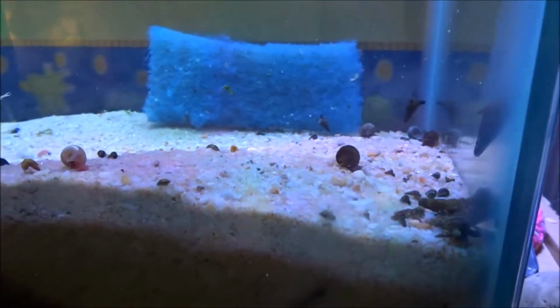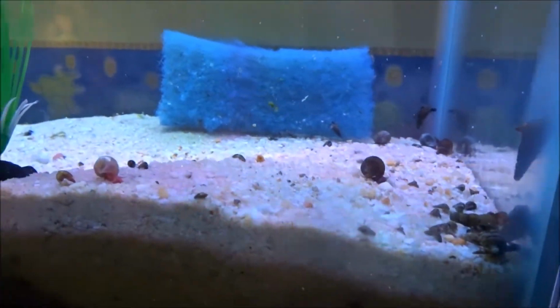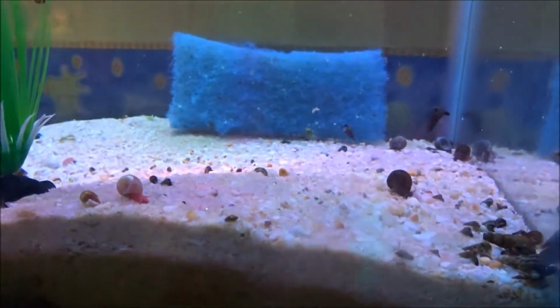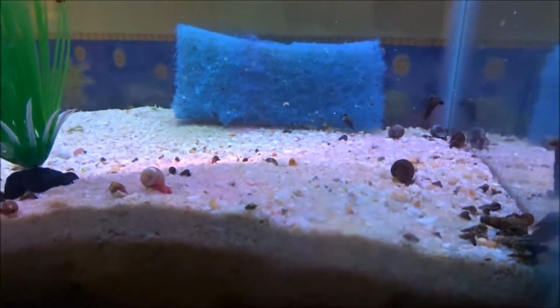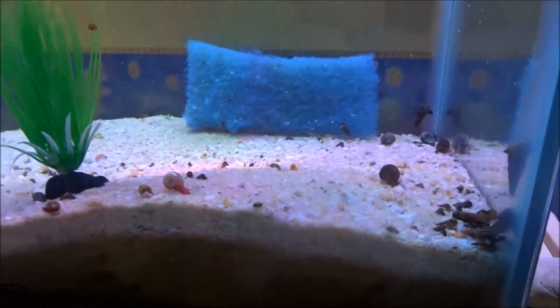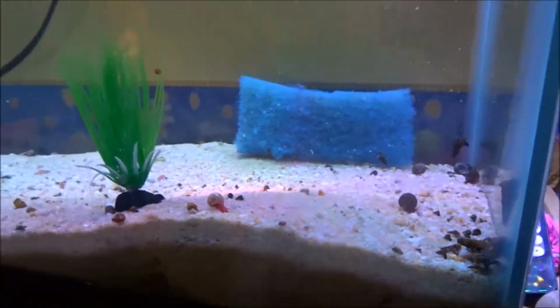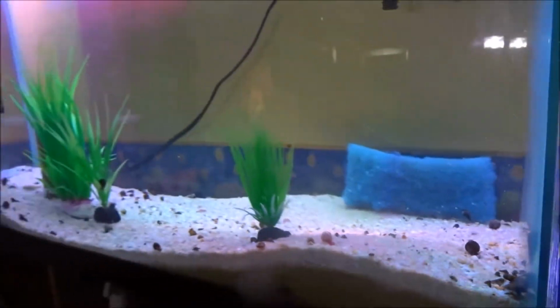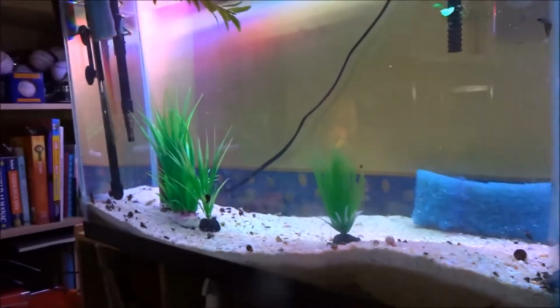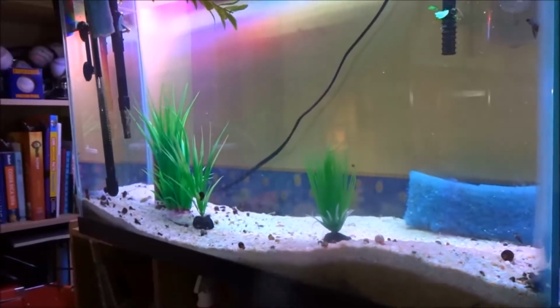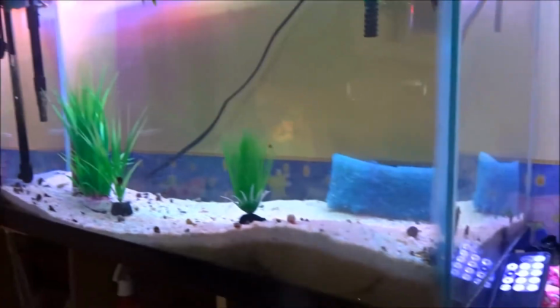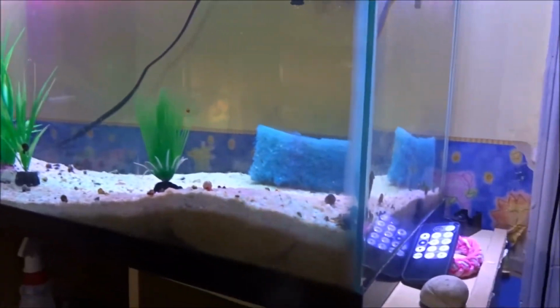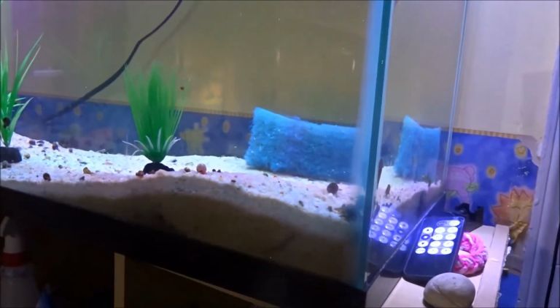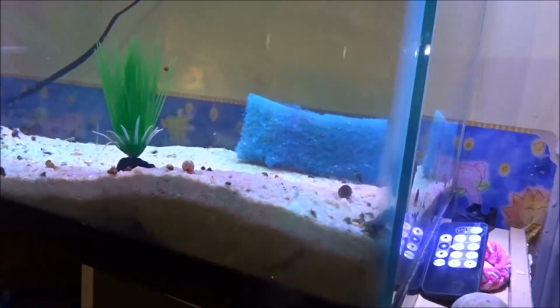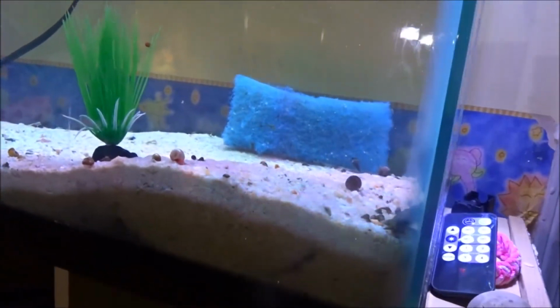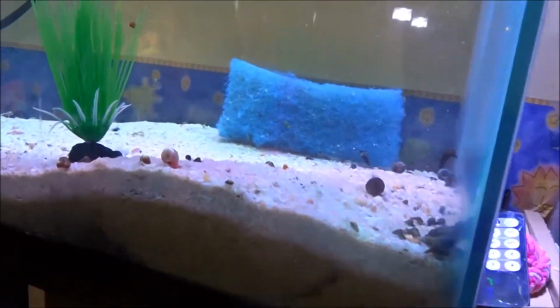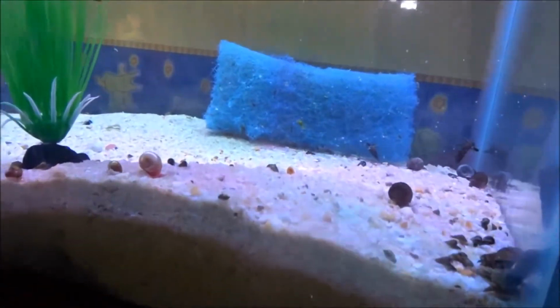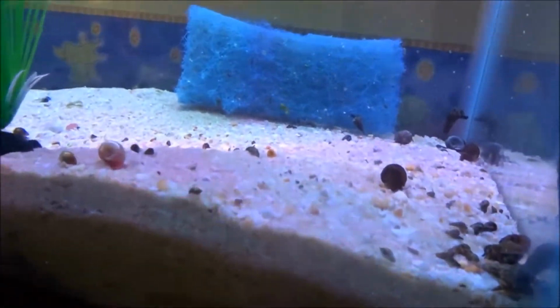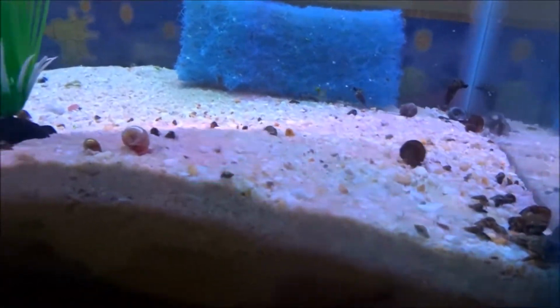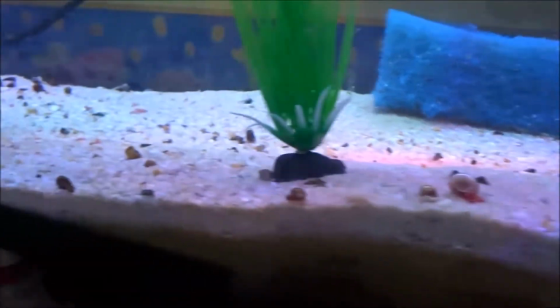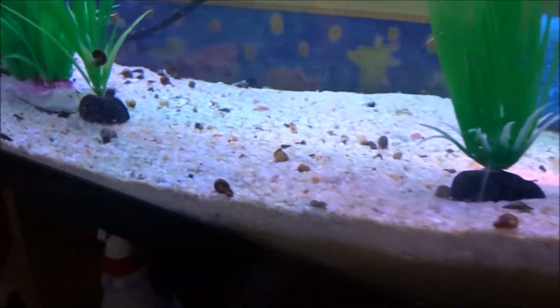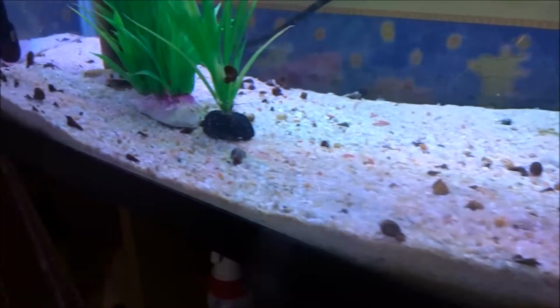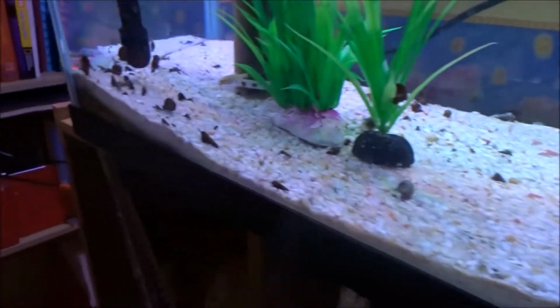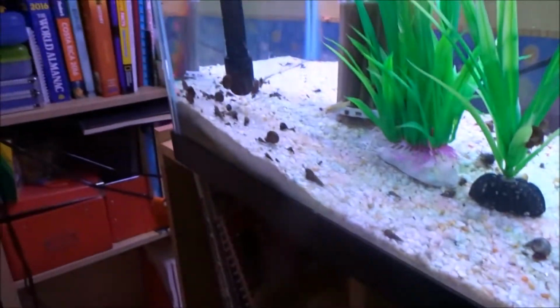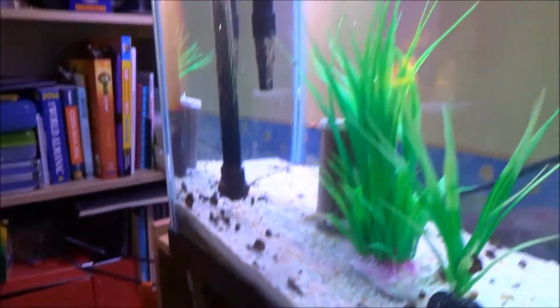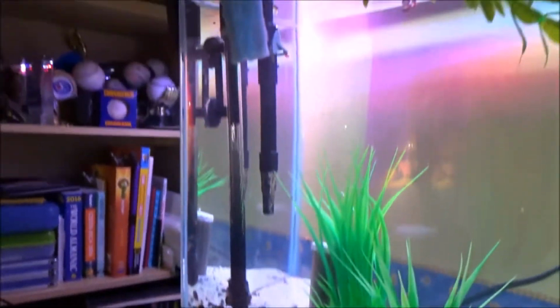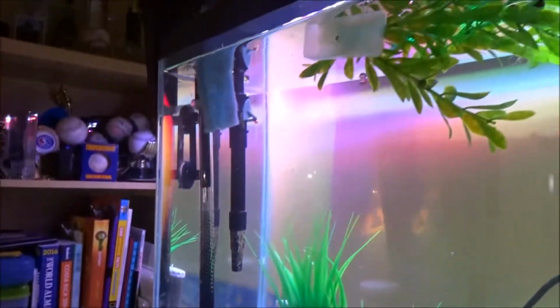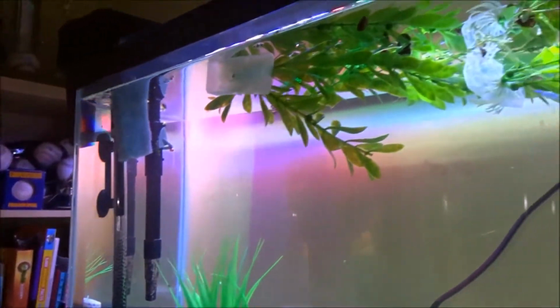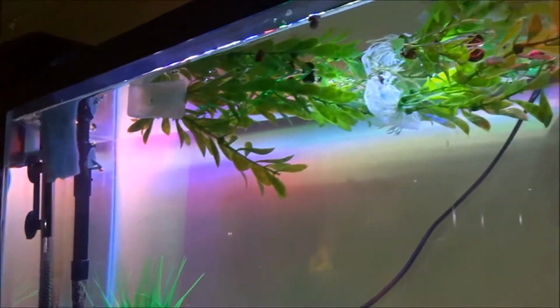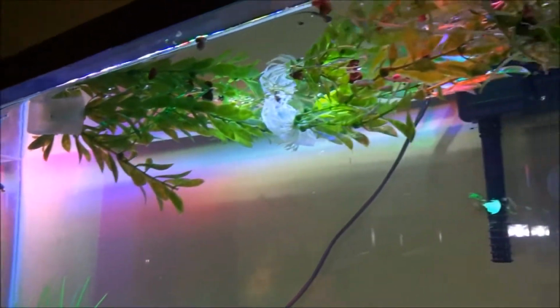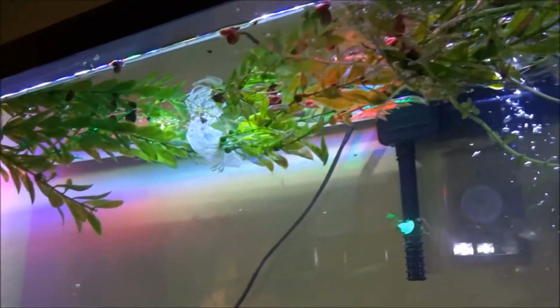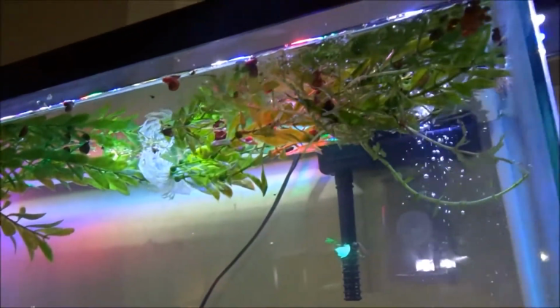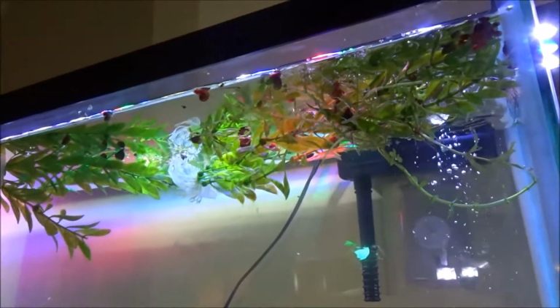Personally, I am a huge lover of snails. I even have this whole 29-gallon pretty much devoted to snails. As you can see, there are a ton of snails in here, and I think that is just amazing.